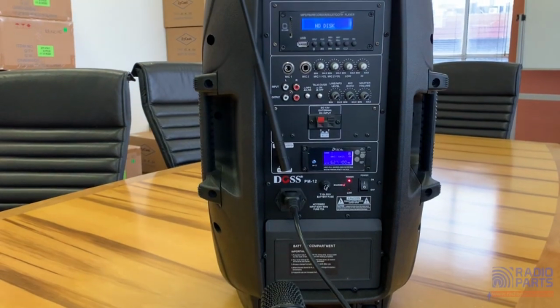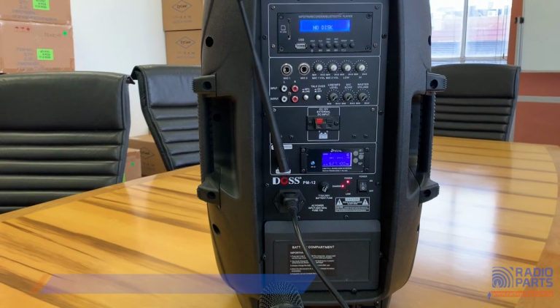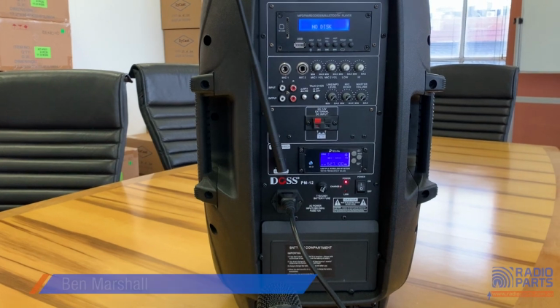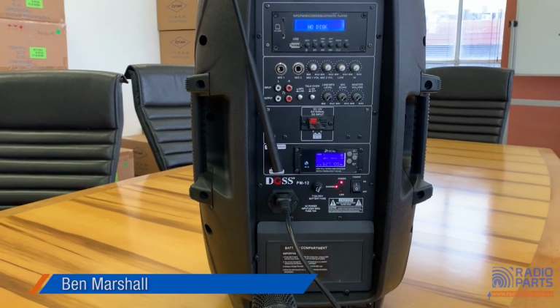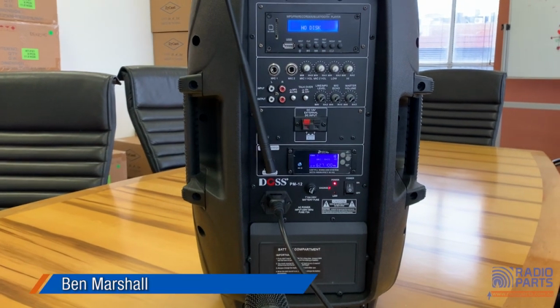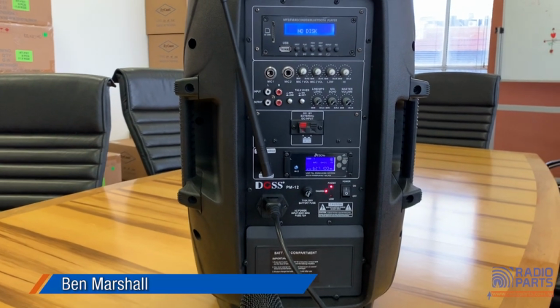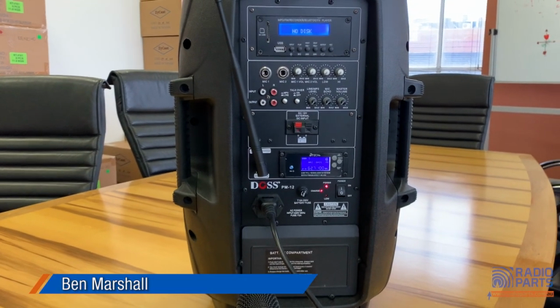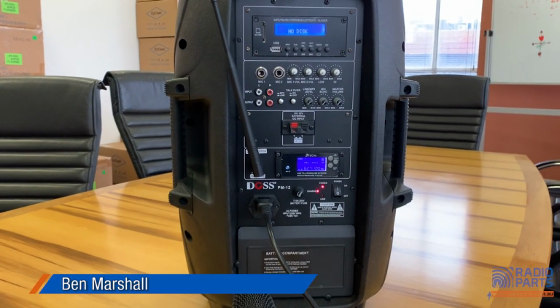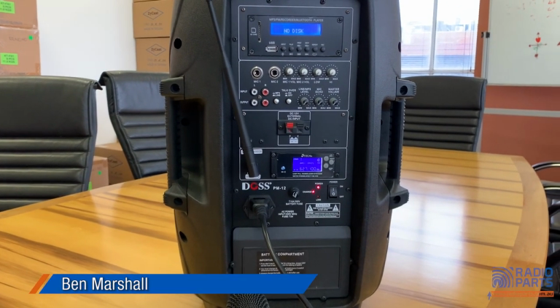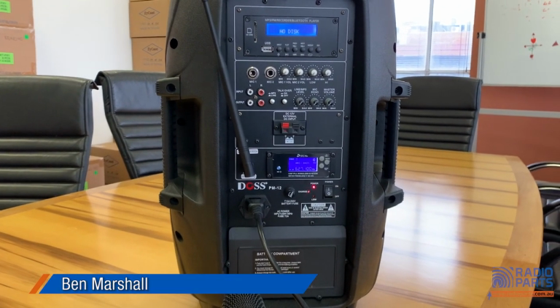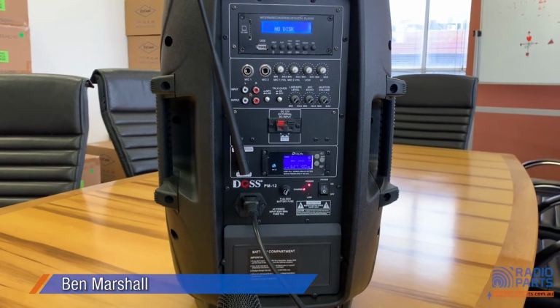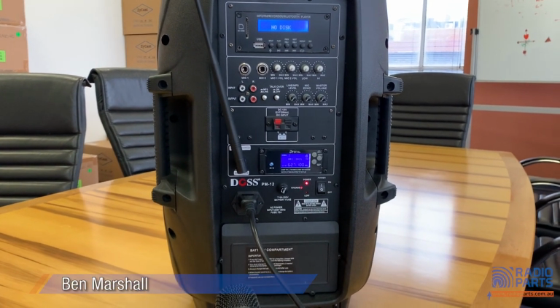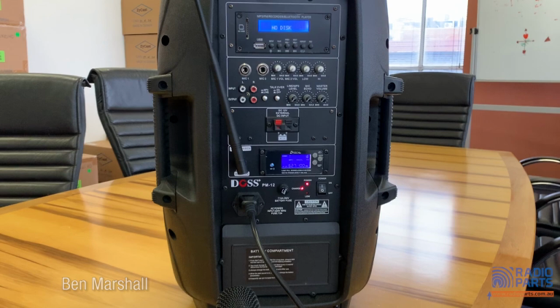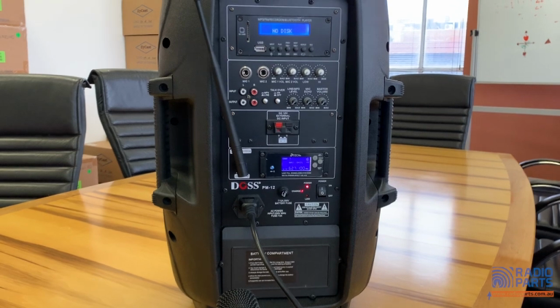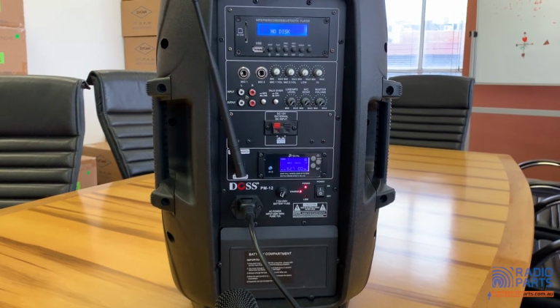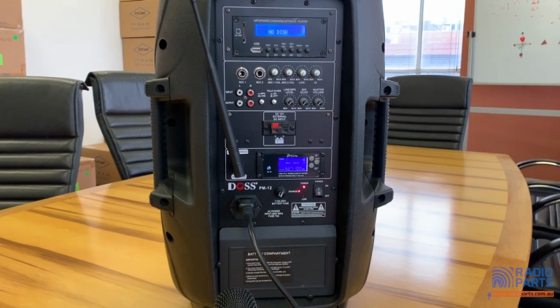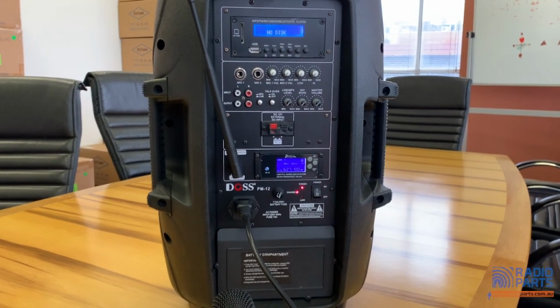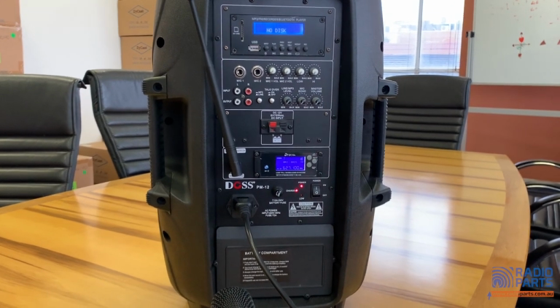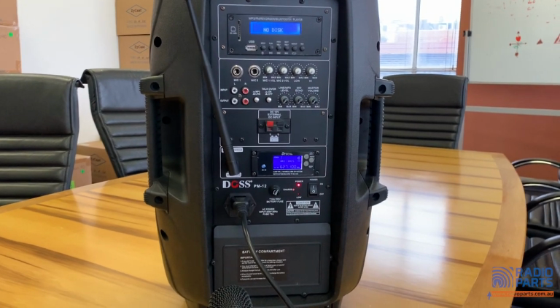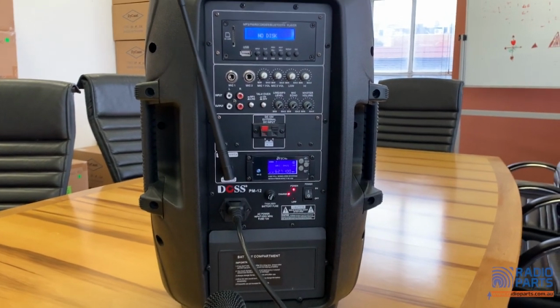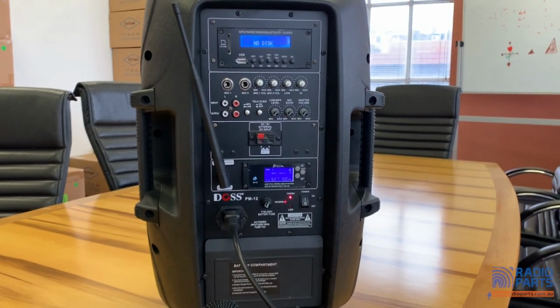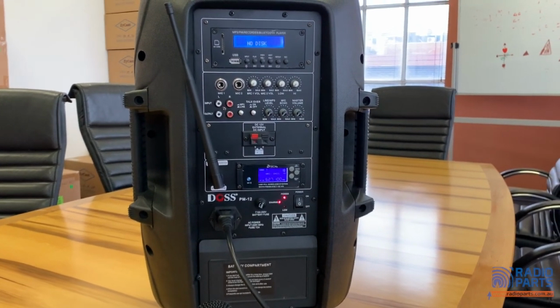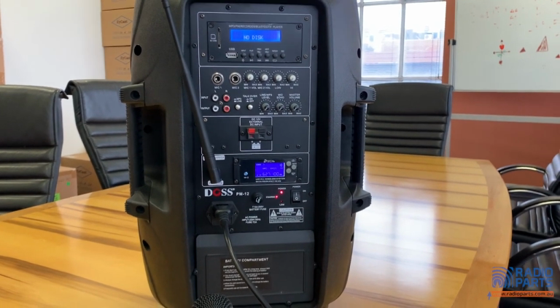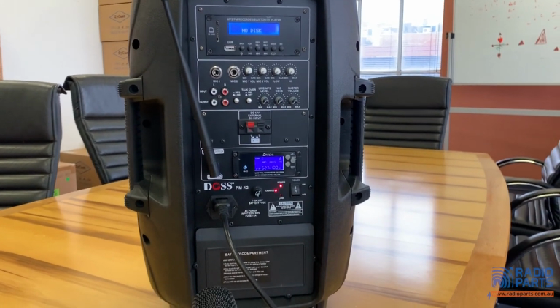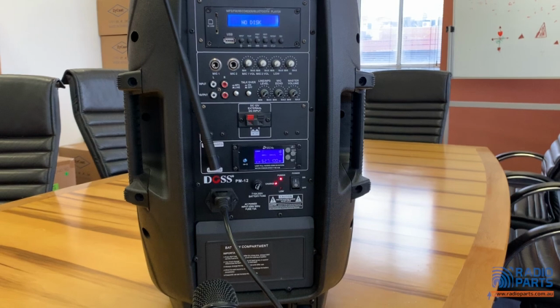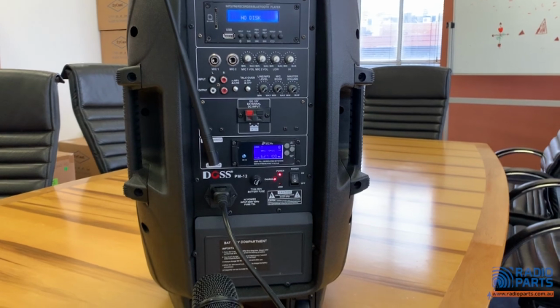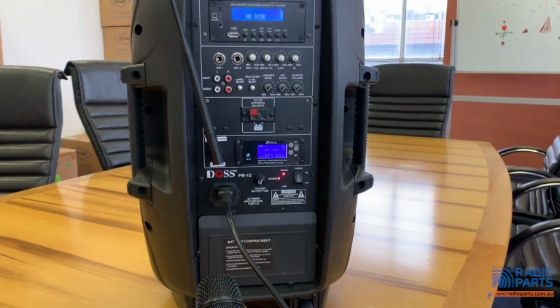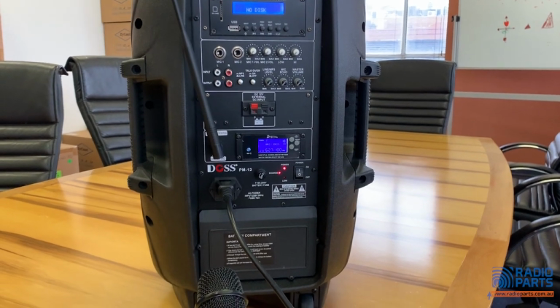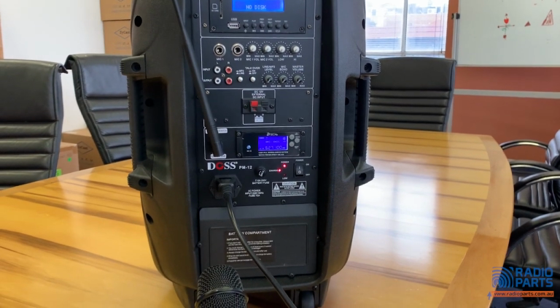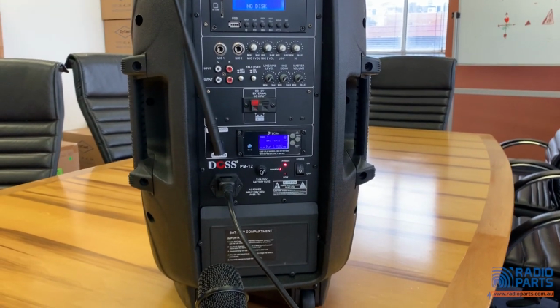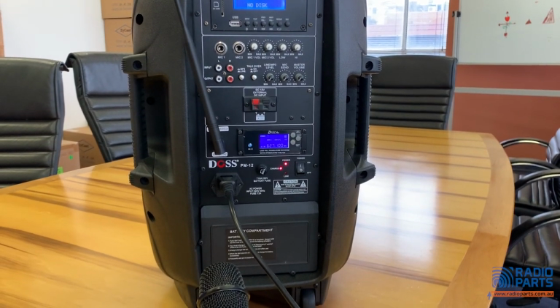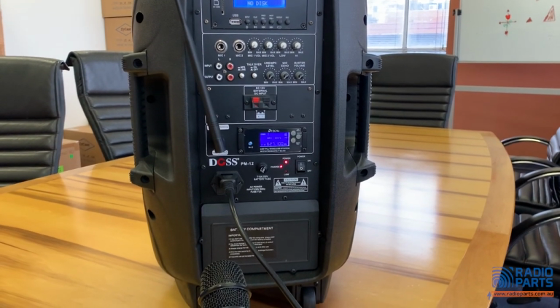Good morning, this is Ben from Radio Parts. While I was doing a product video for the PM12 — a fantastic little portable music amplifier and player and all sorts of other bits and pieces — so check out our product video below for that one.